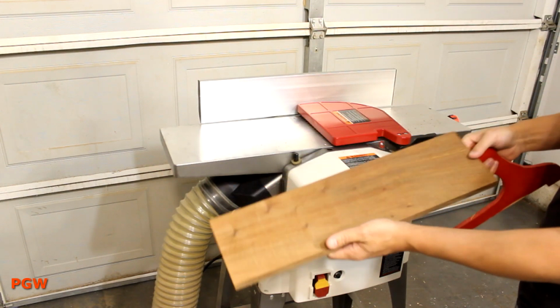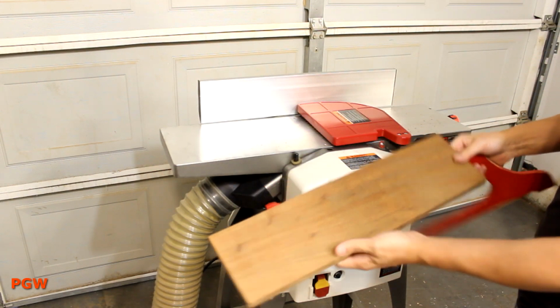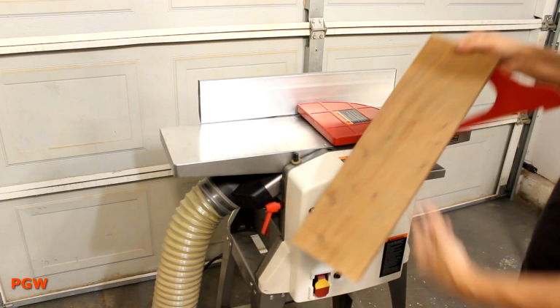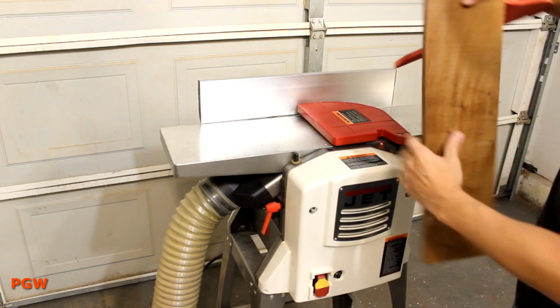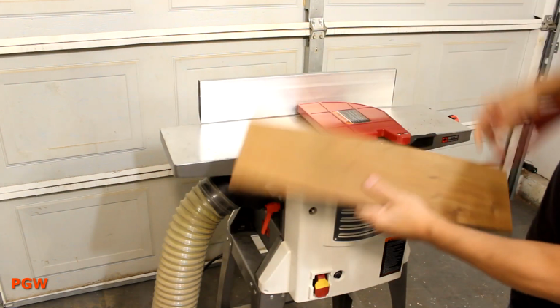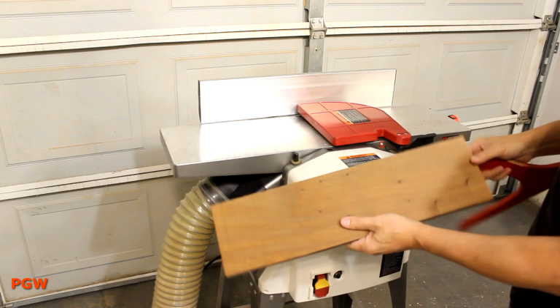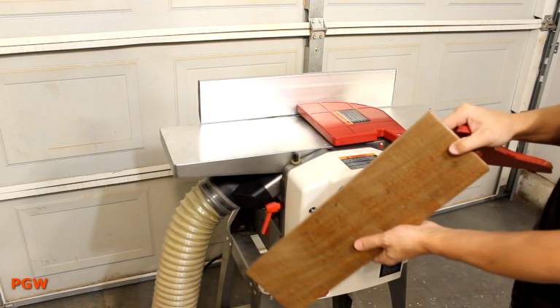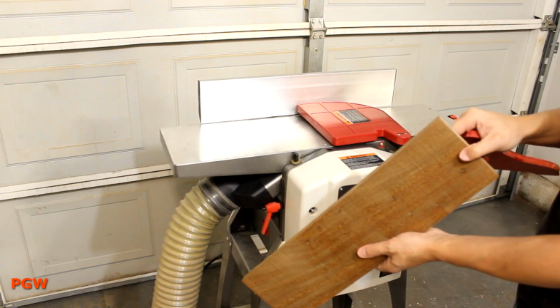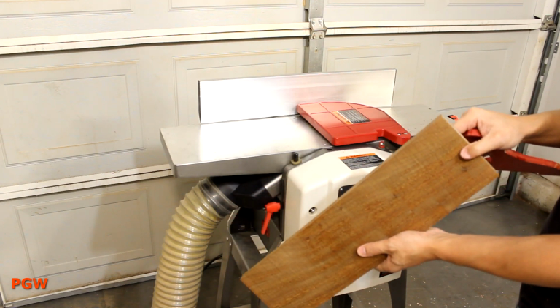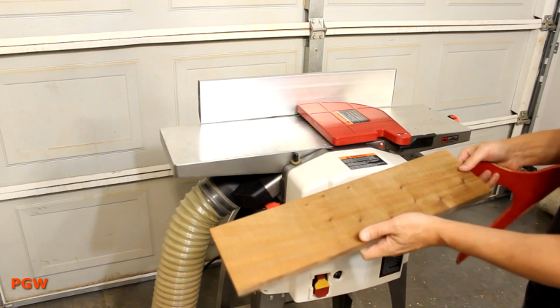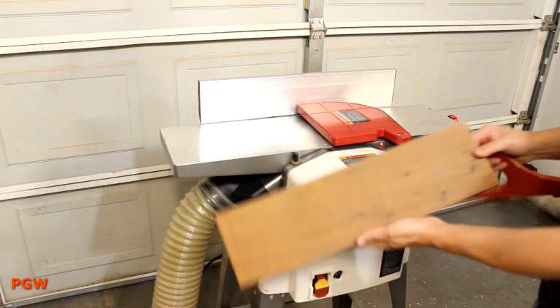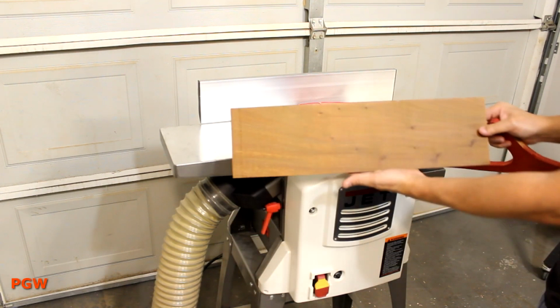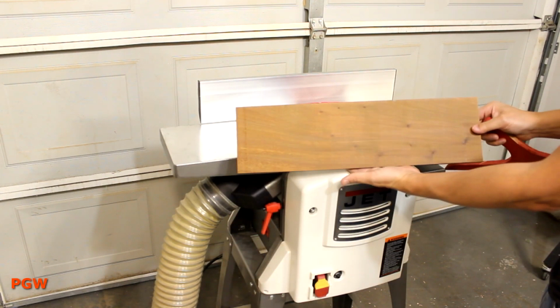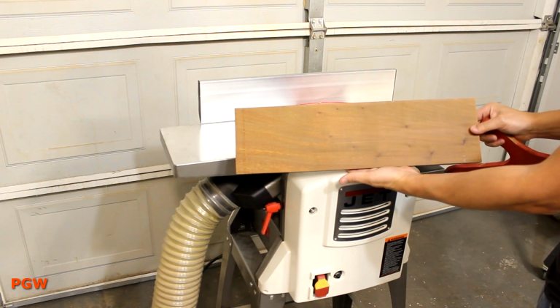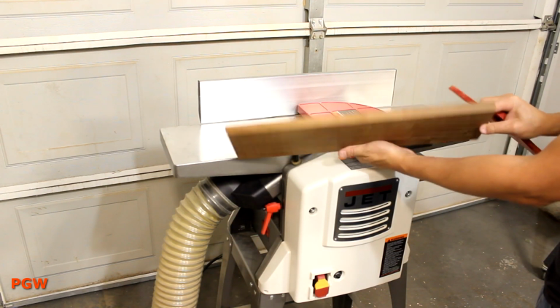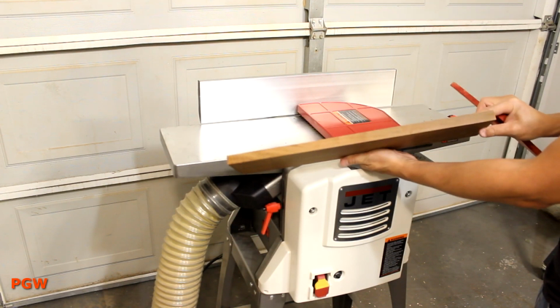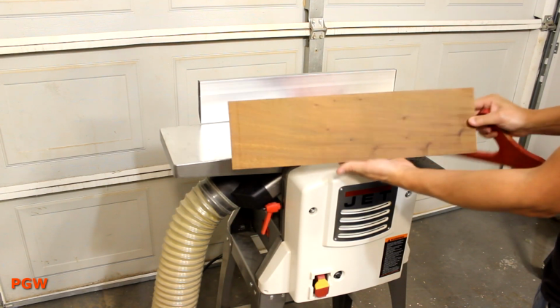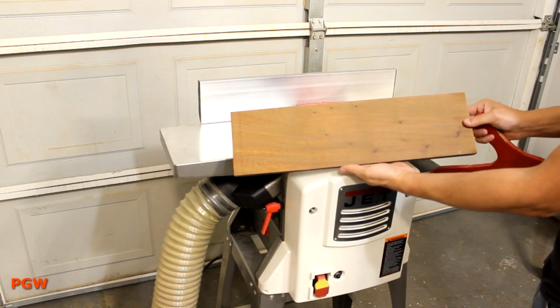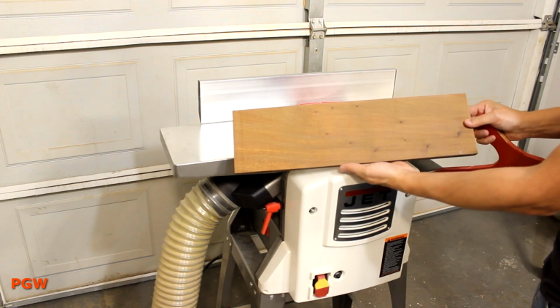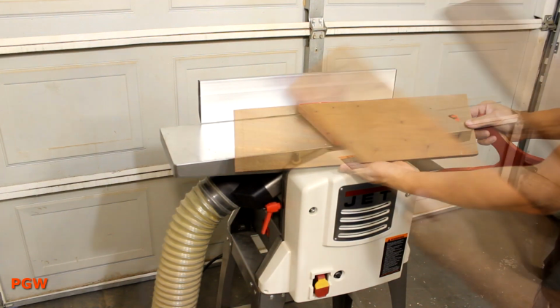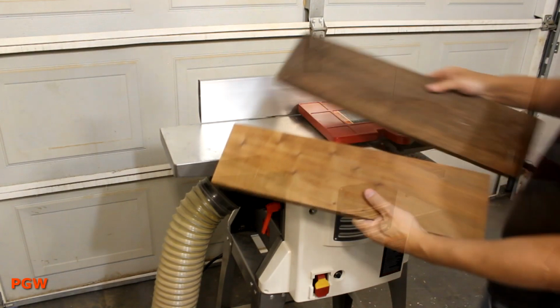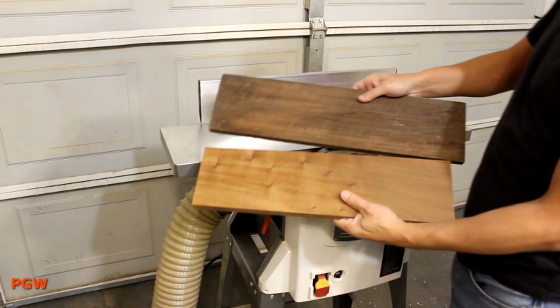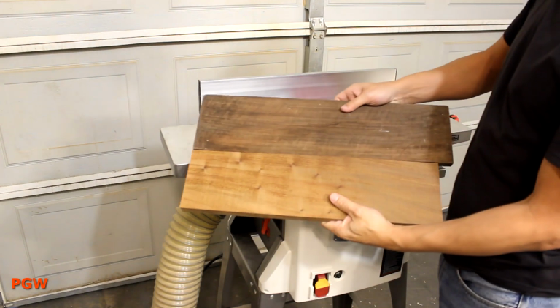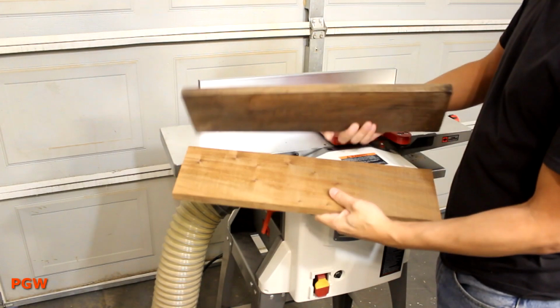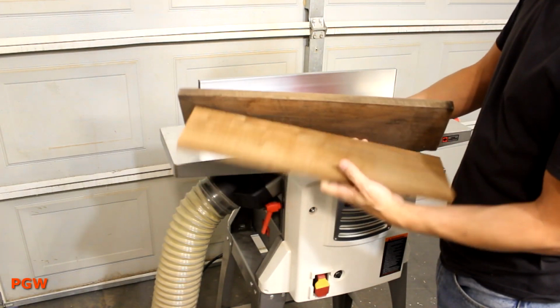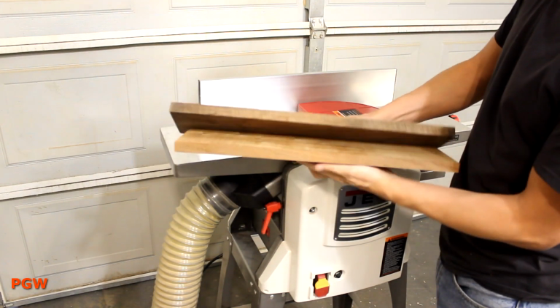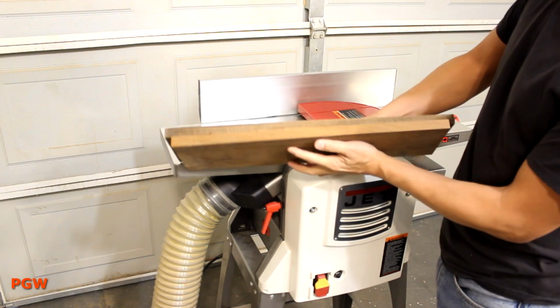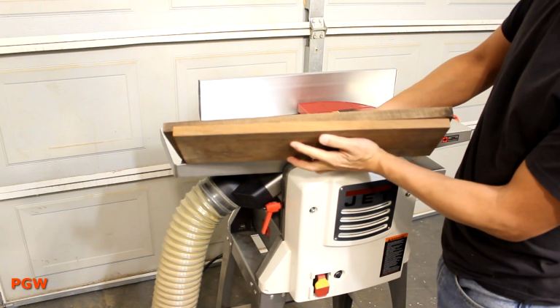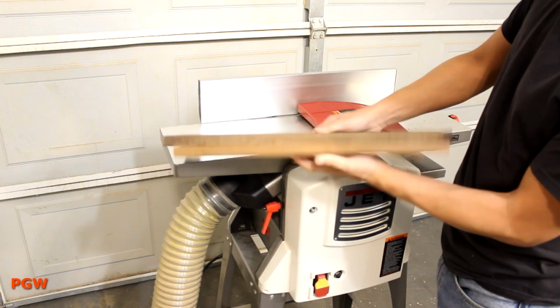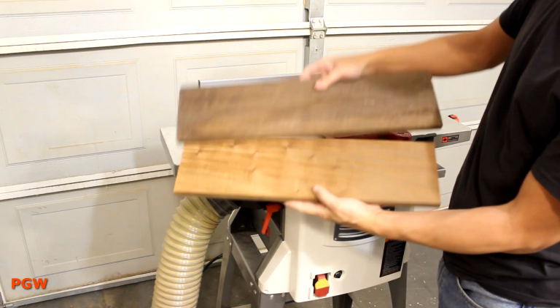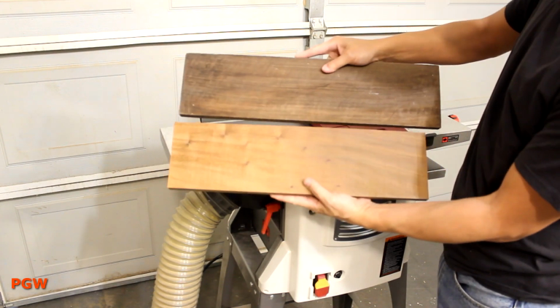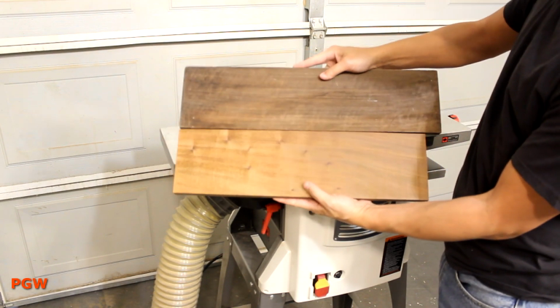Not too bad. I just think I need to push it a little bit slower next time. Here's that other piece of wood as a comparison of how it looked before we planed it.